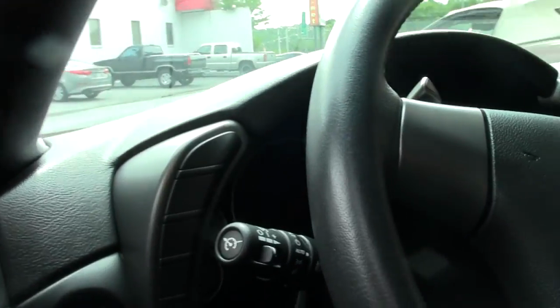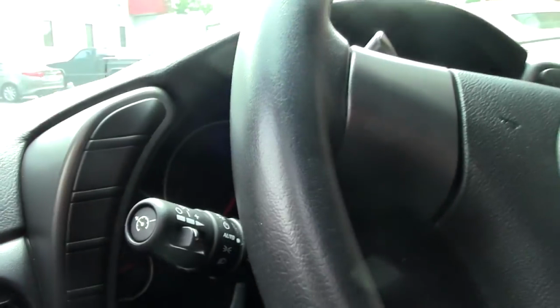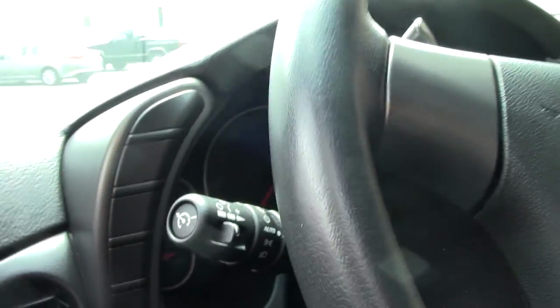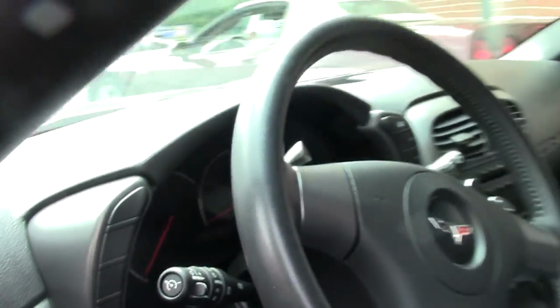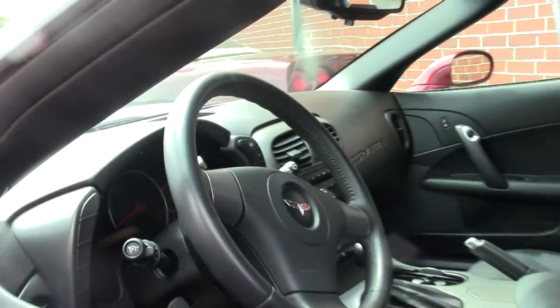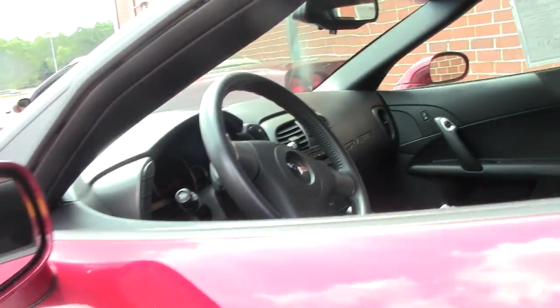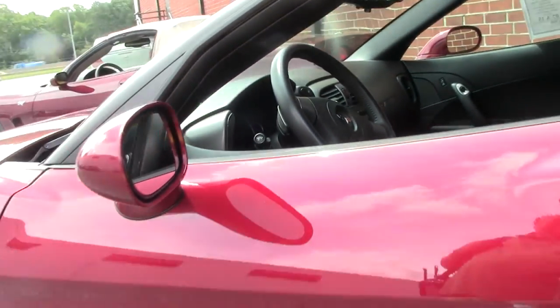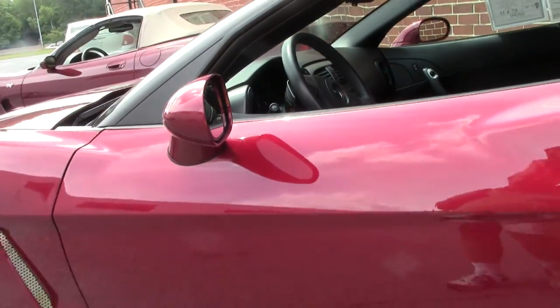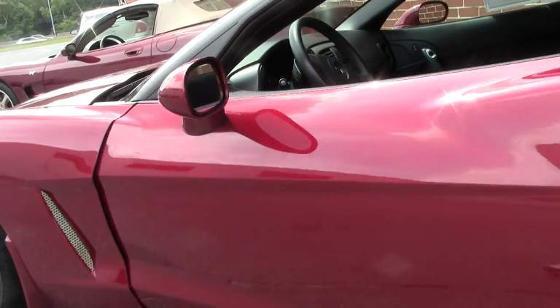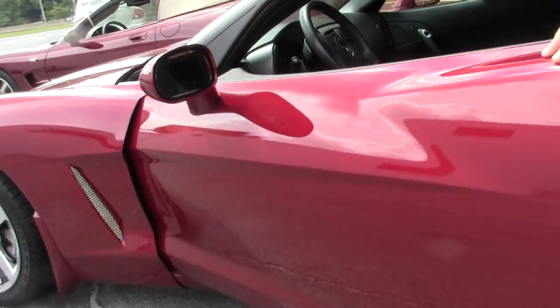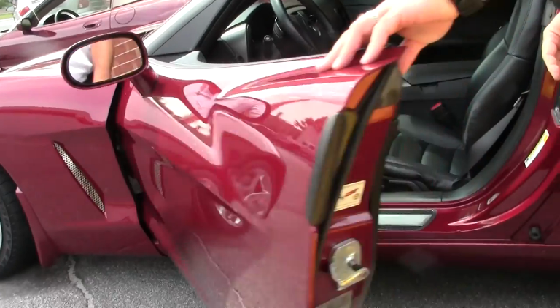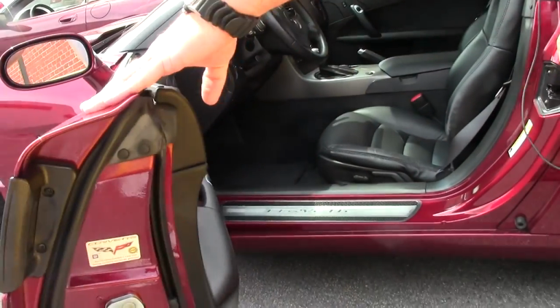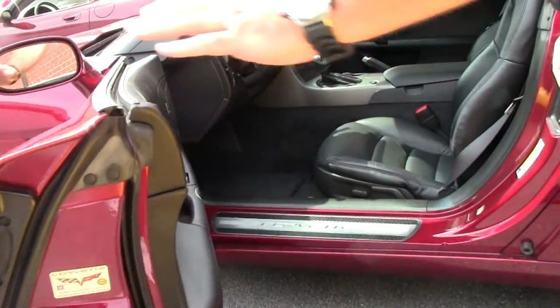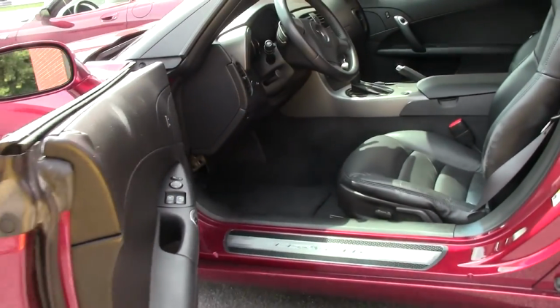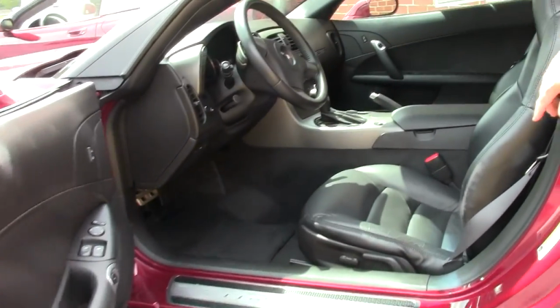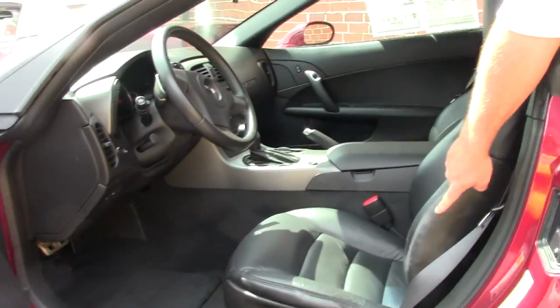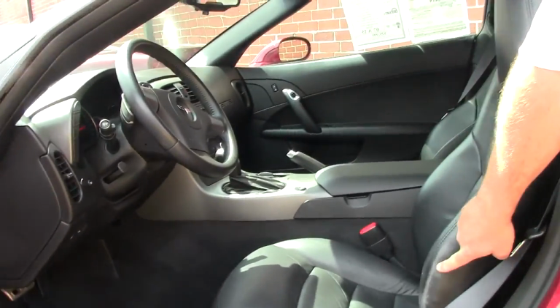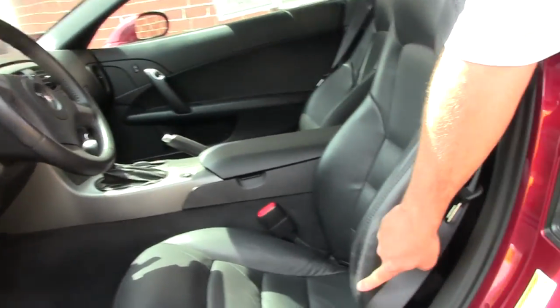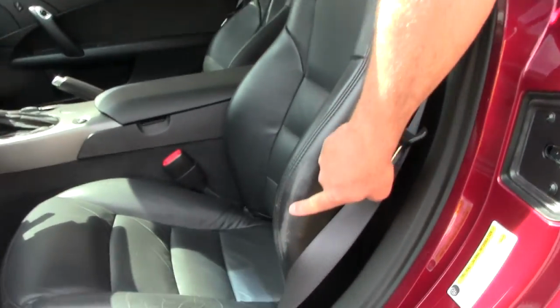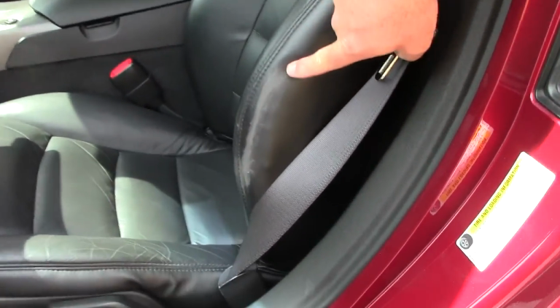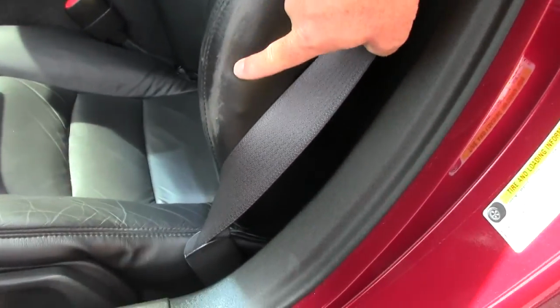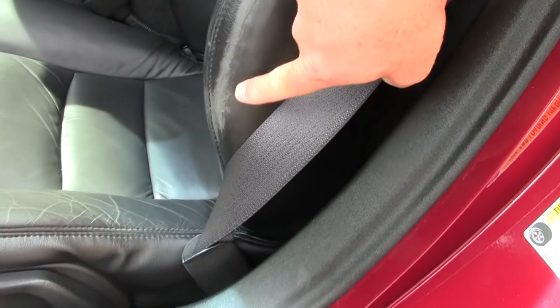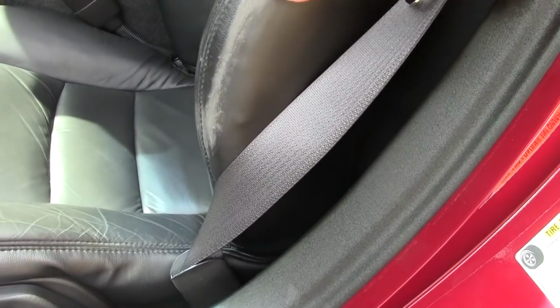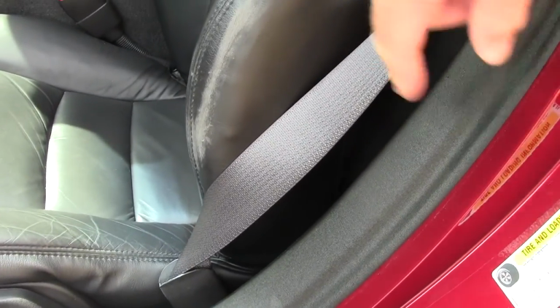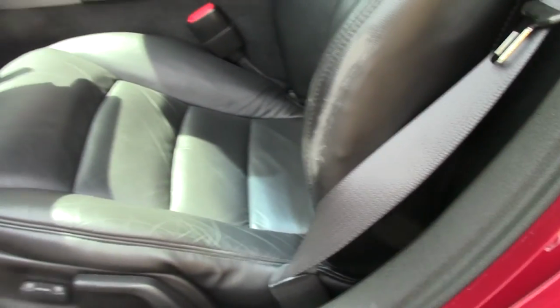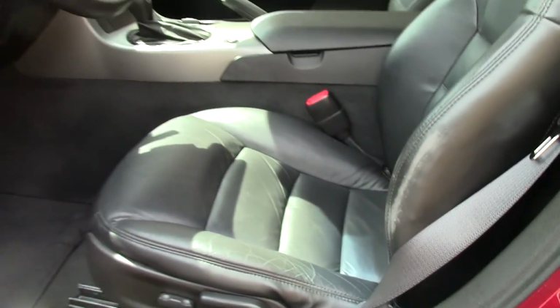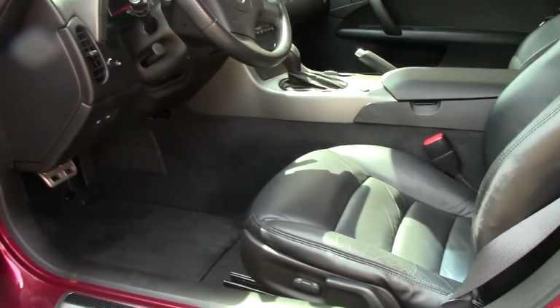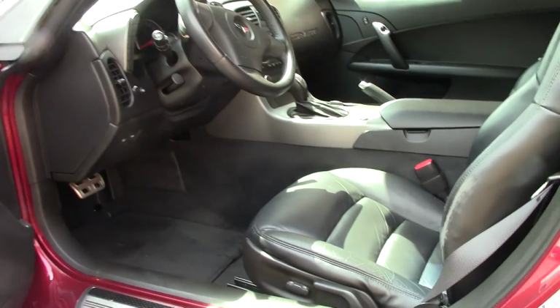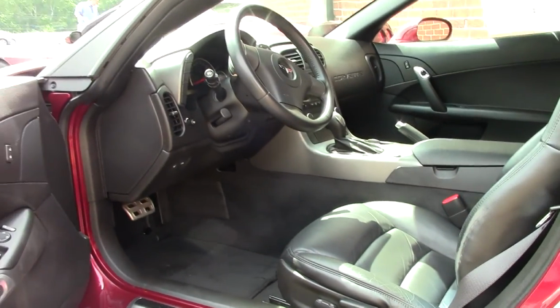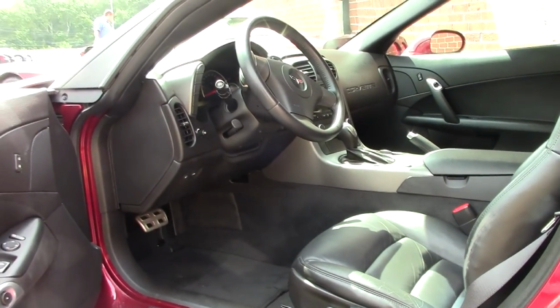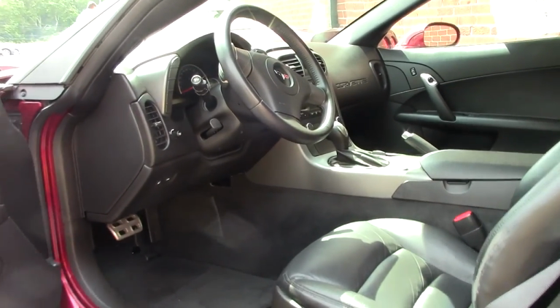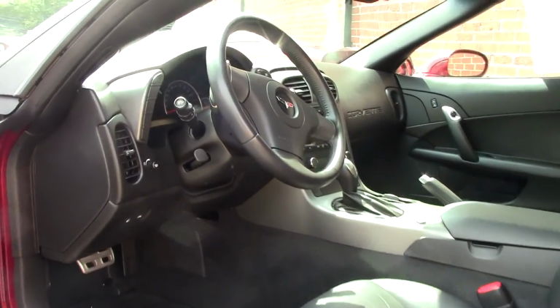I'm going to open it up and let you see inside. It does have one area of wear starting to show on the driver's seat — I'm going to point that out to you. It's right here on the bolster as you enter the car. Outside of that, this is a no excuses car.